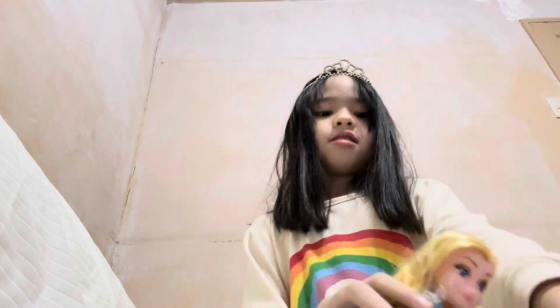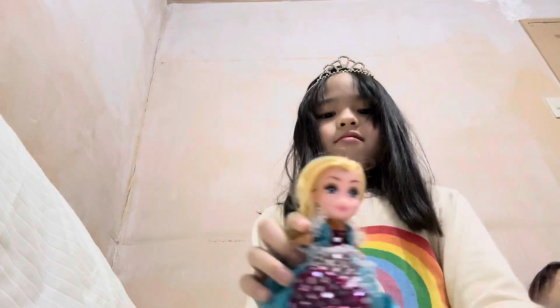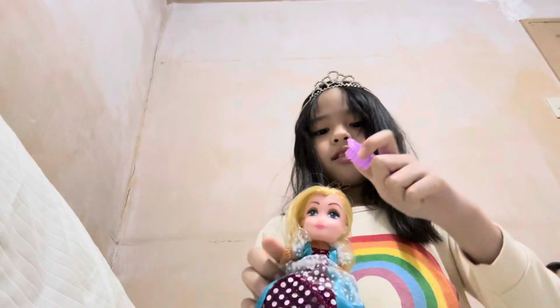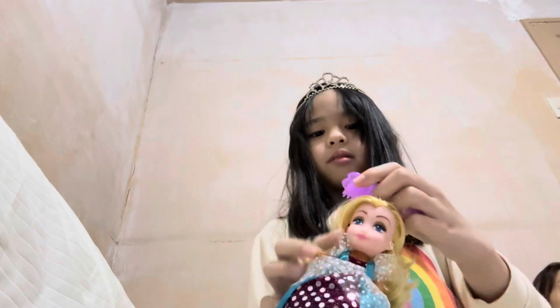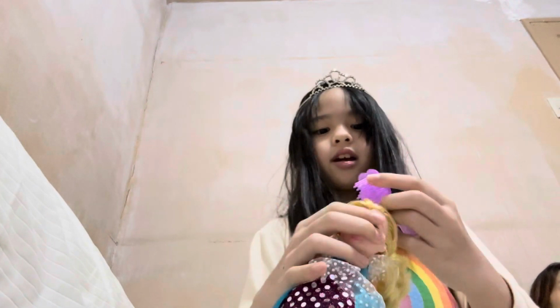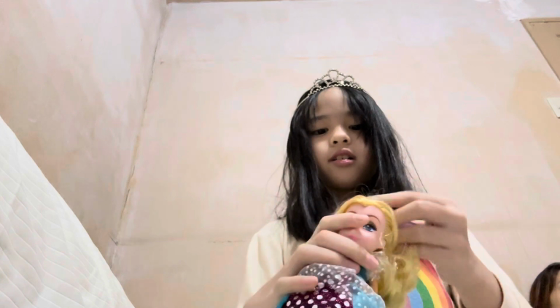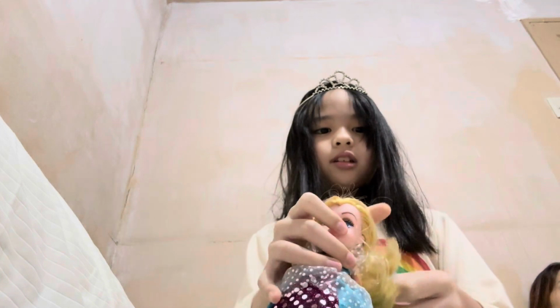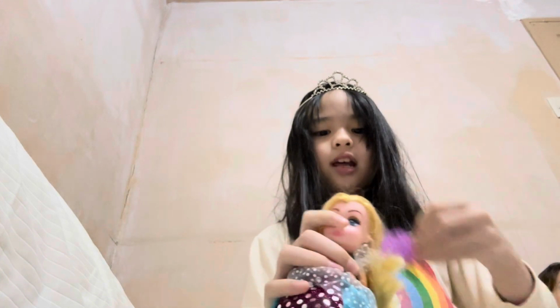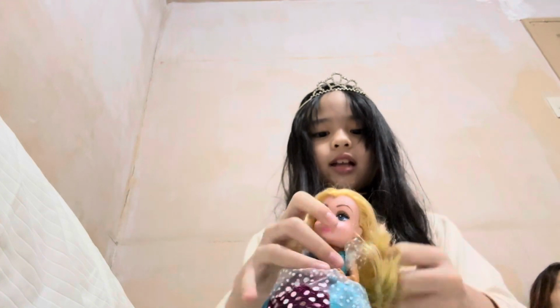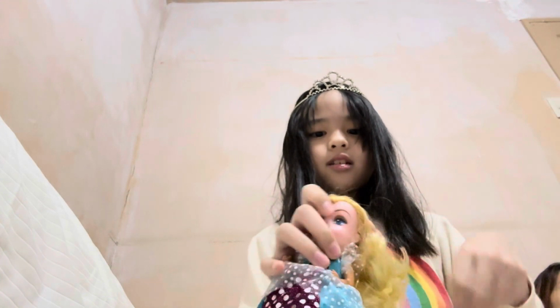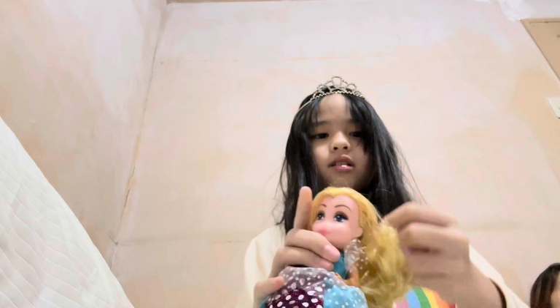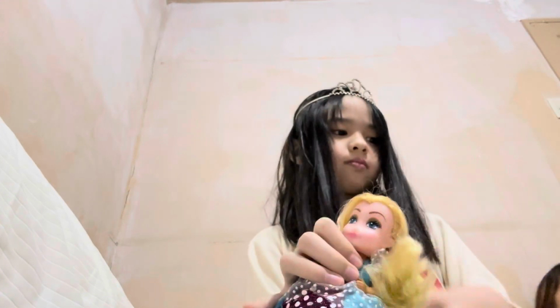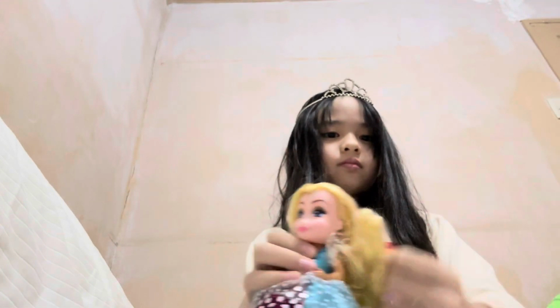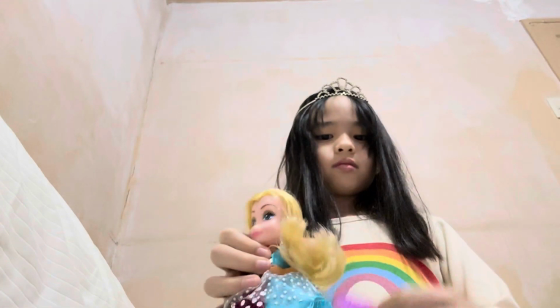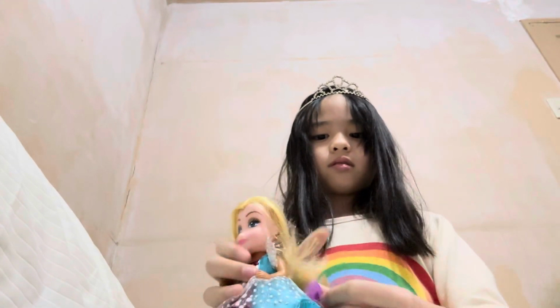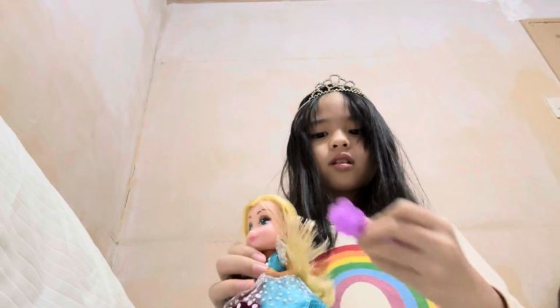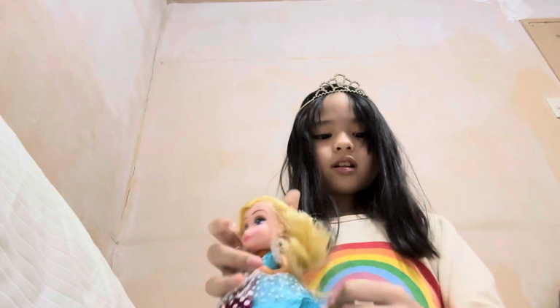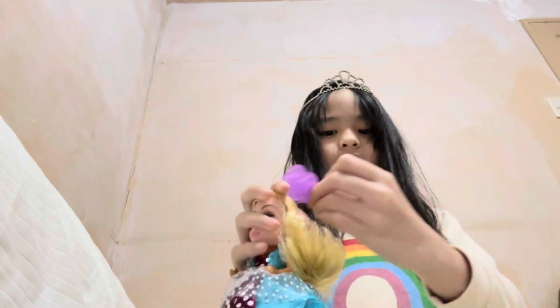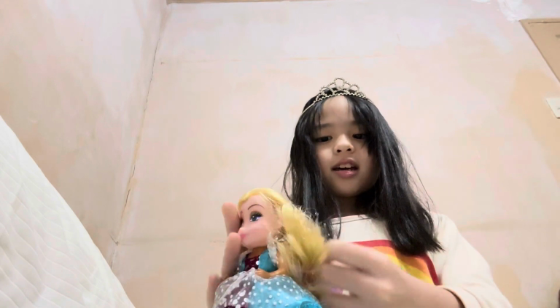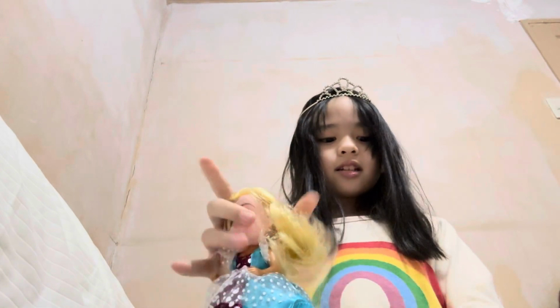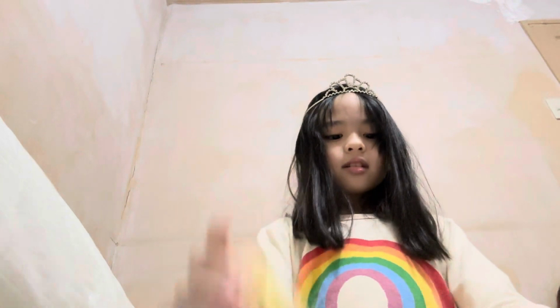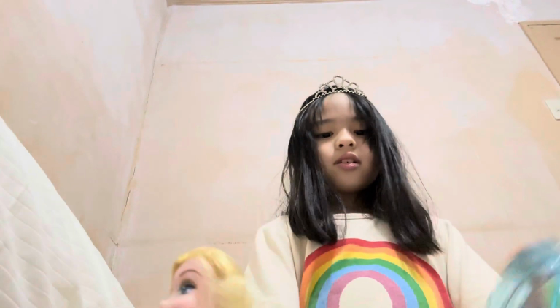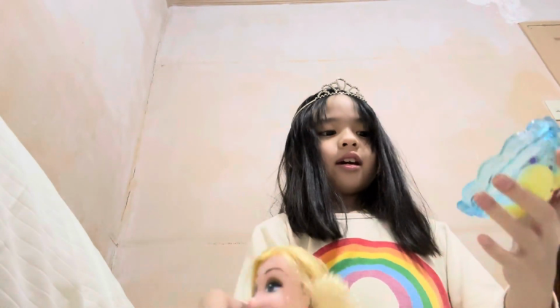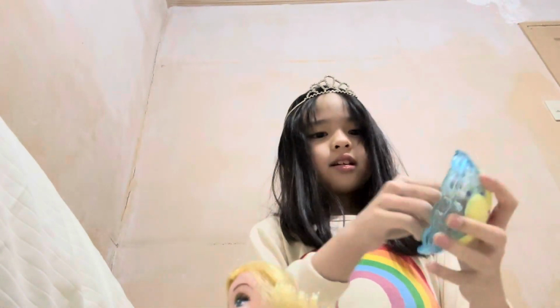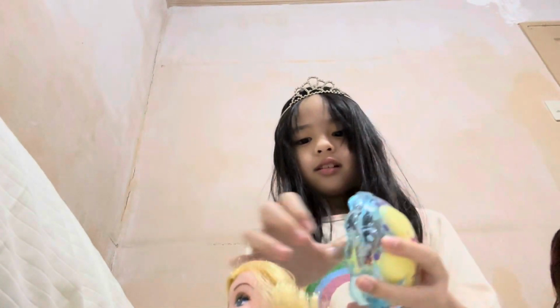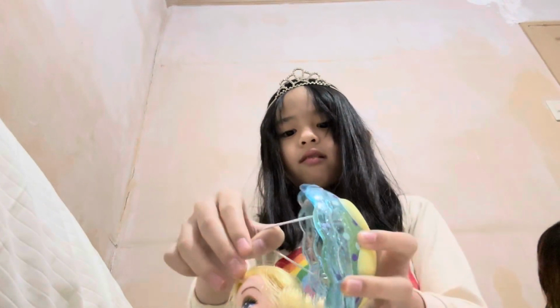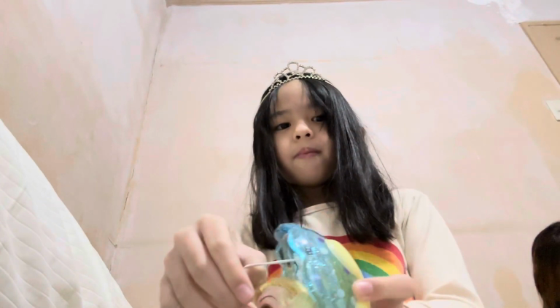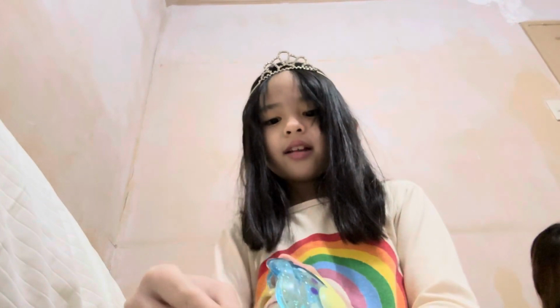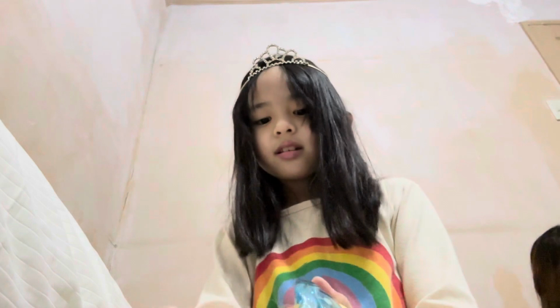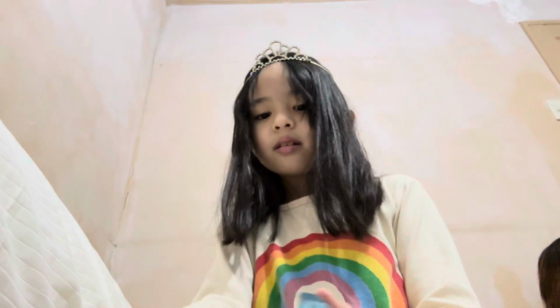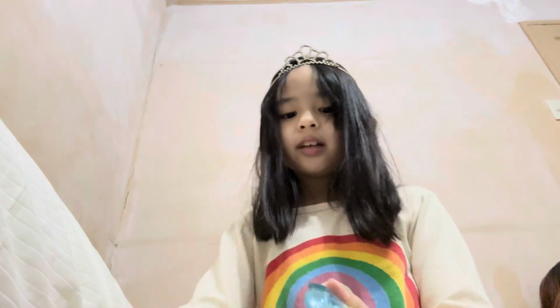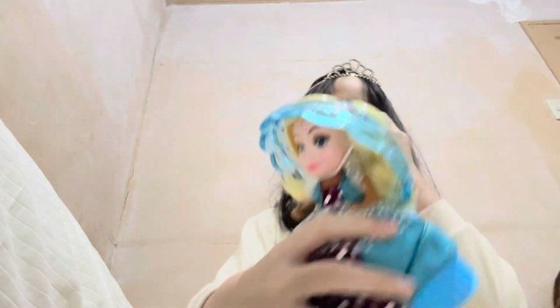We can comb her hair just like that. Just like that. And the rubber band — put it like a hat.